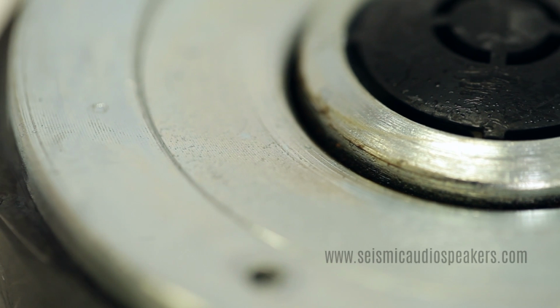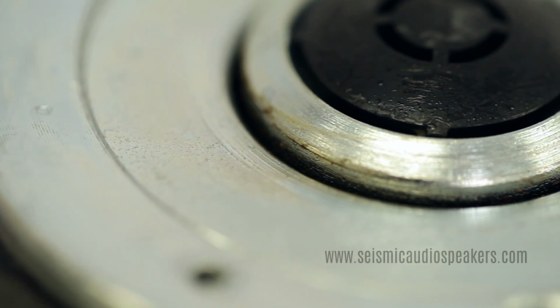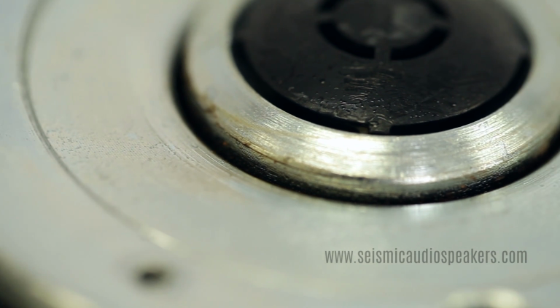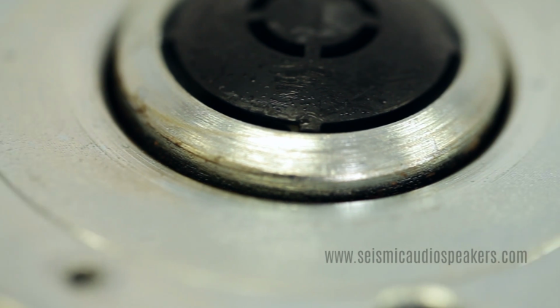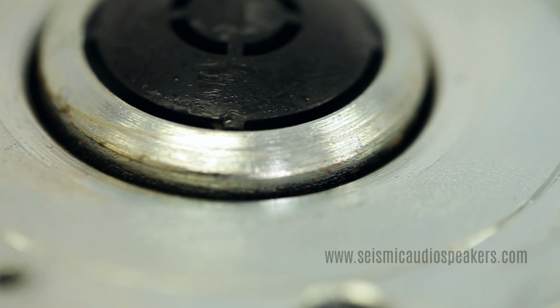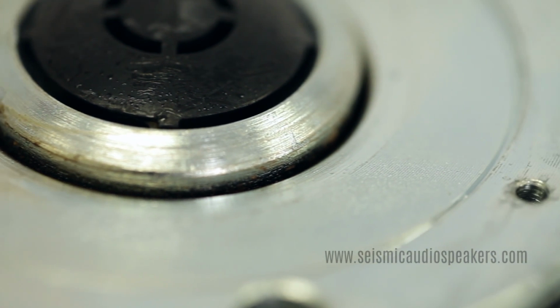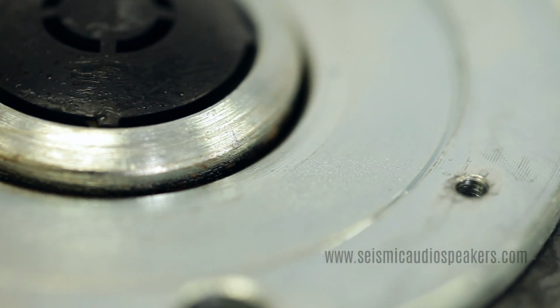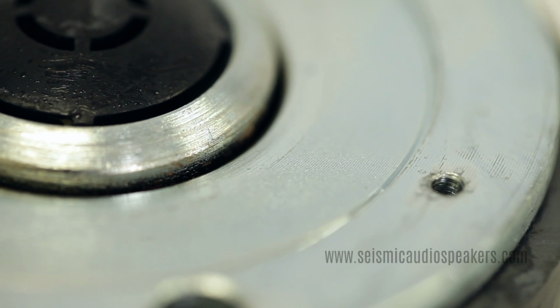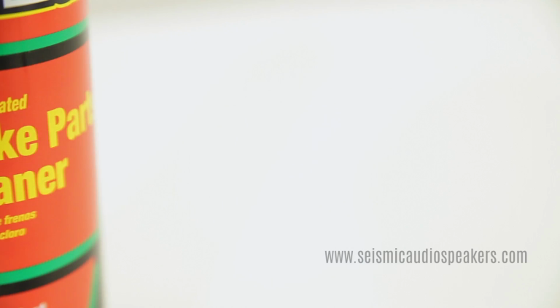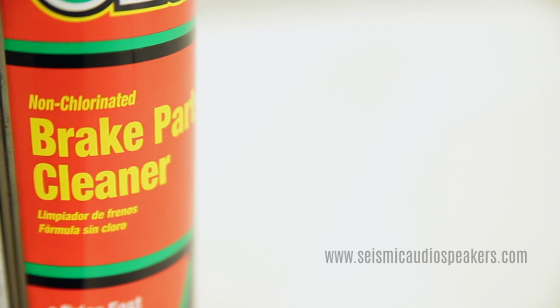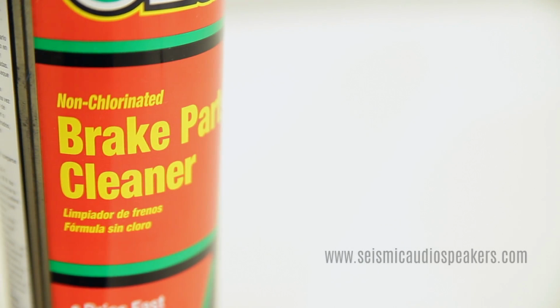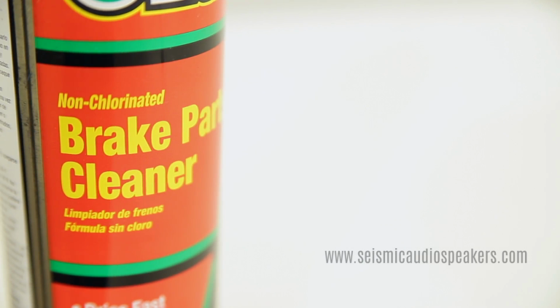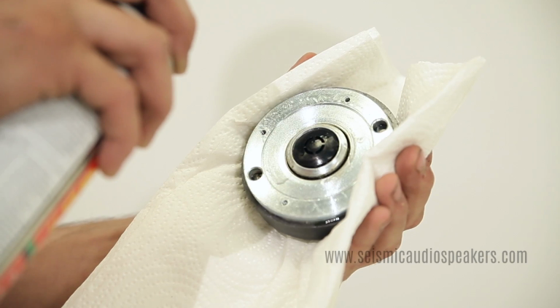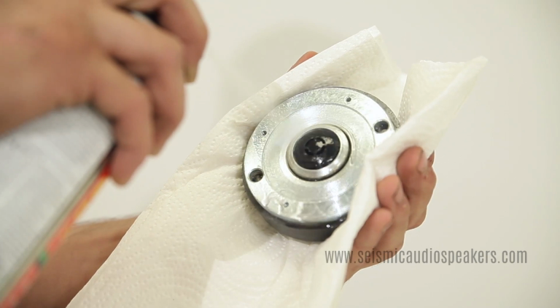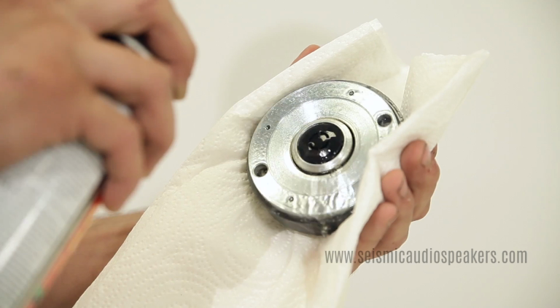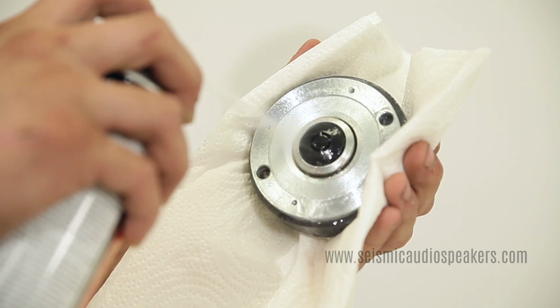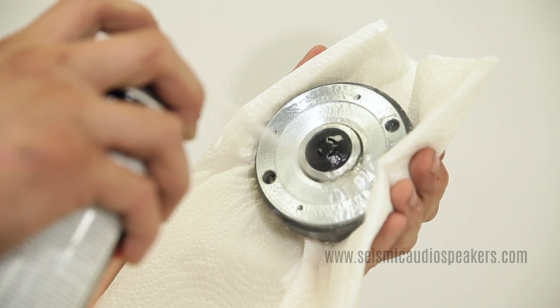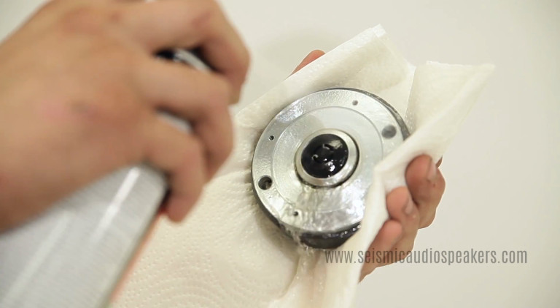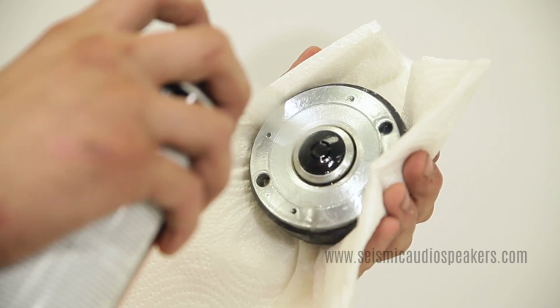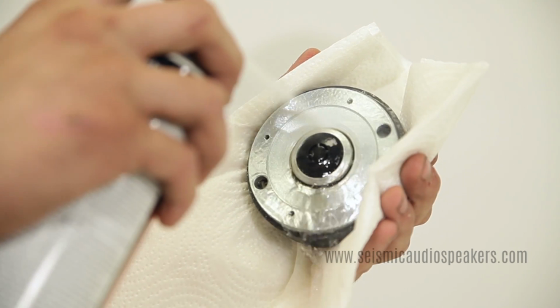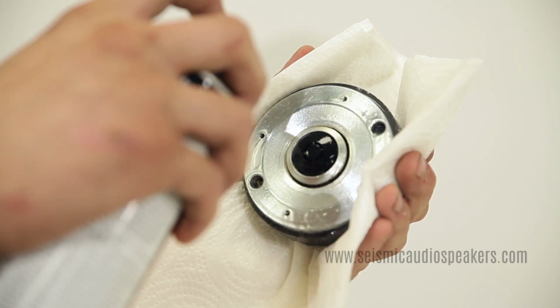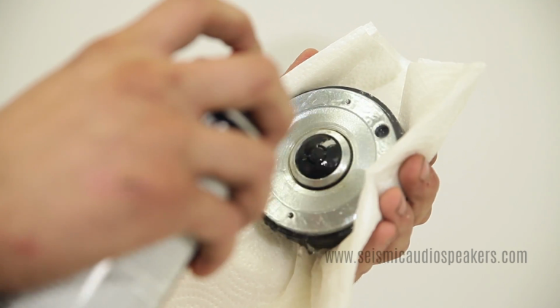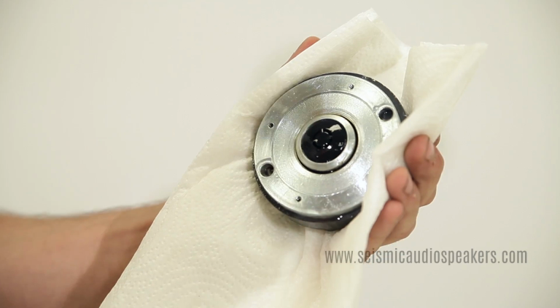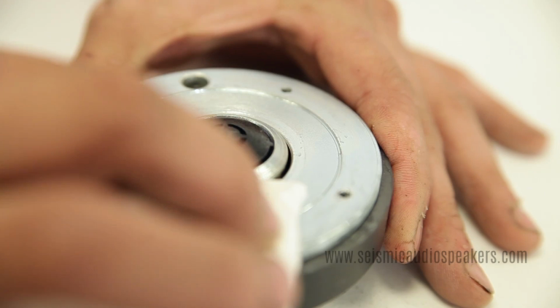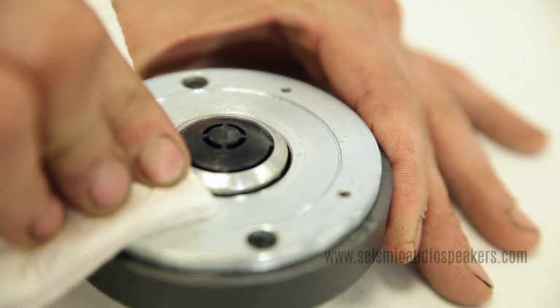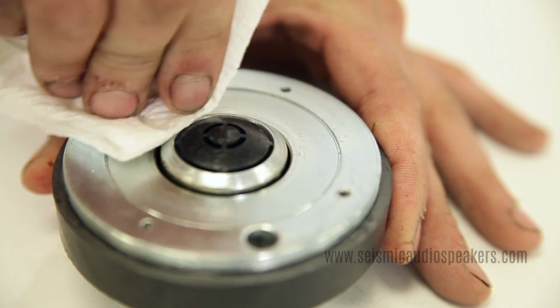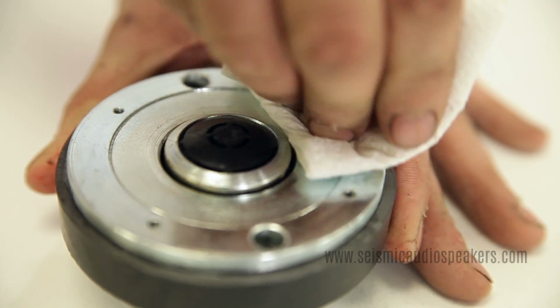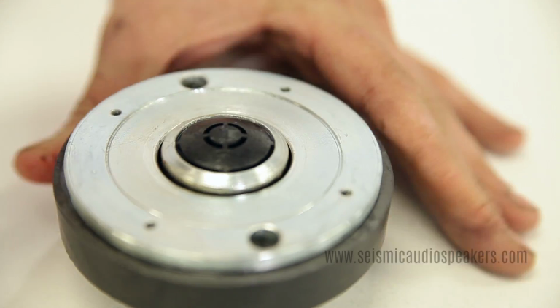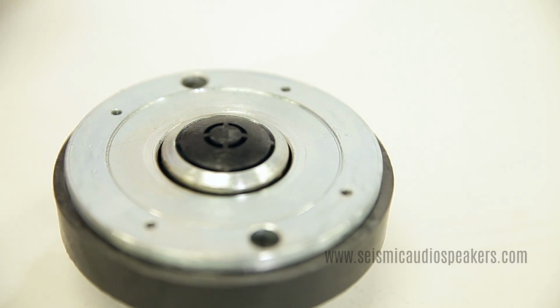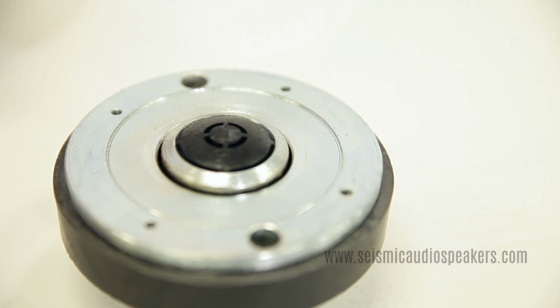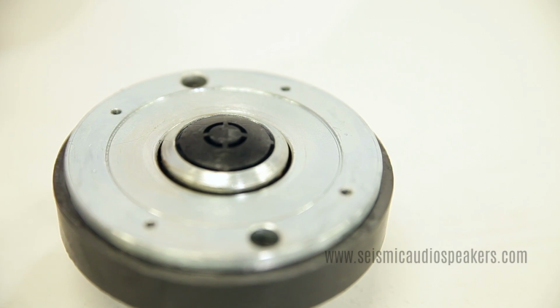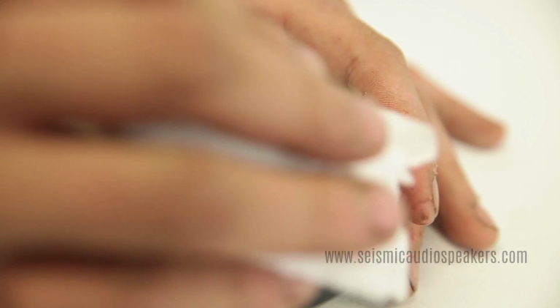It's not necessary, but now is a good time to clean the unit. We use brake cleaner. In a well-ventilated area, spray the compression driver. Wipe it clean and allow about five minutes for it to completely dry.